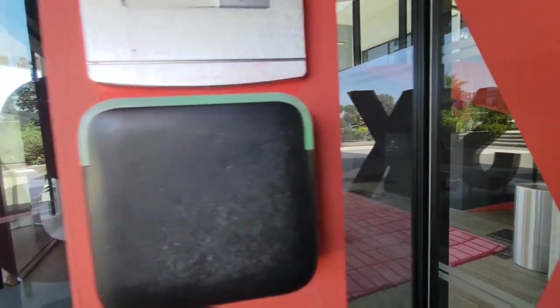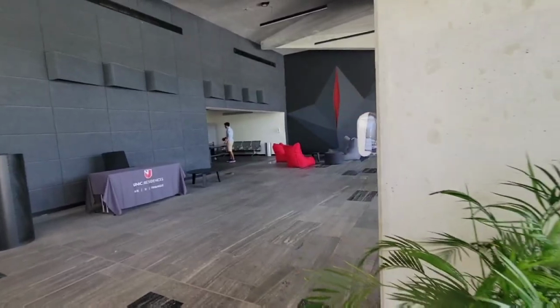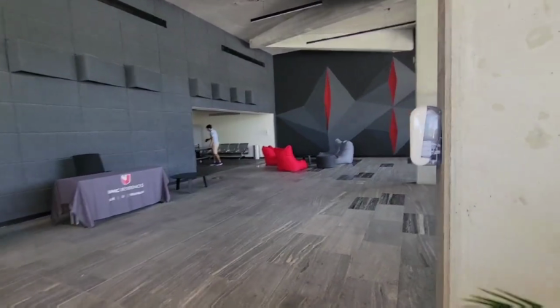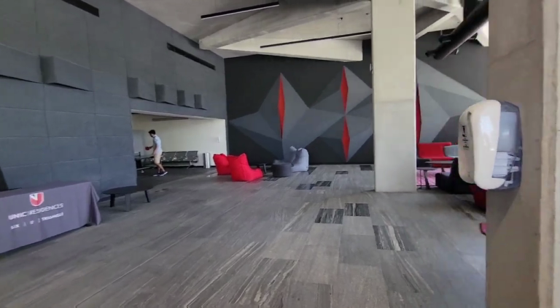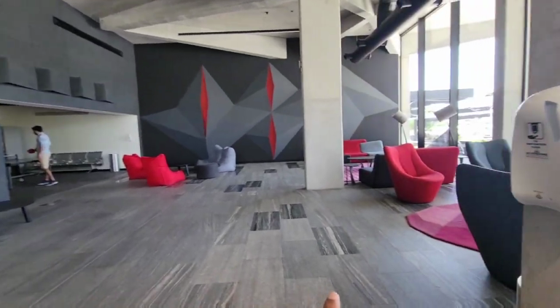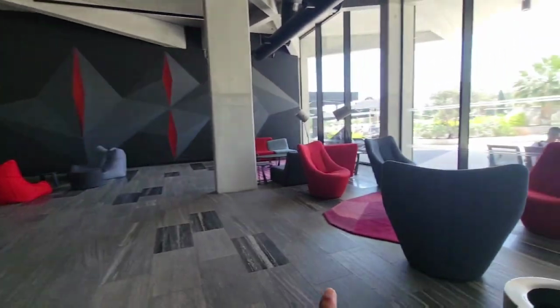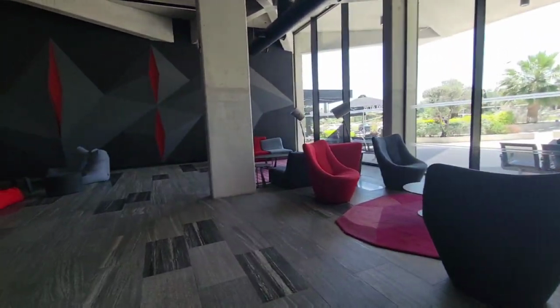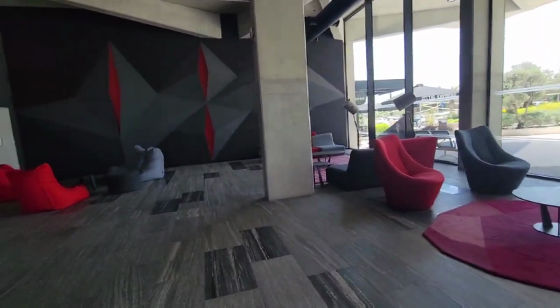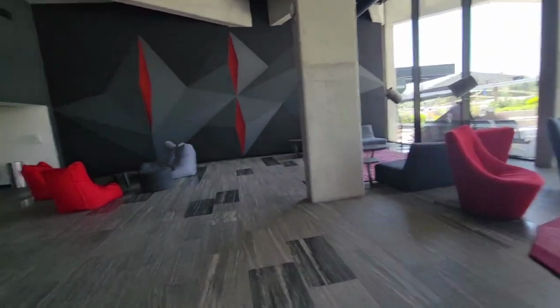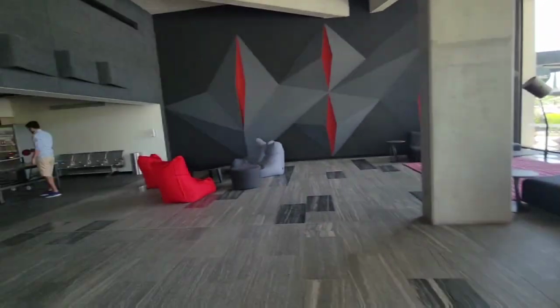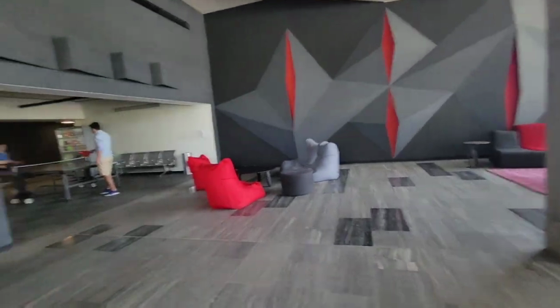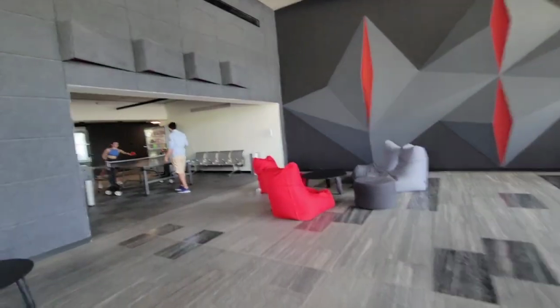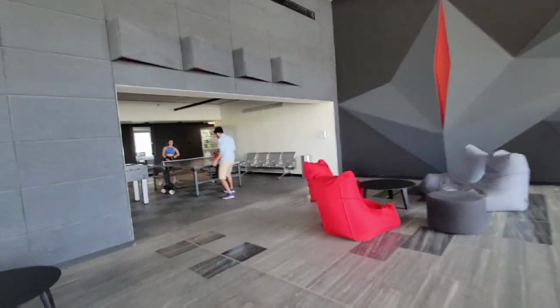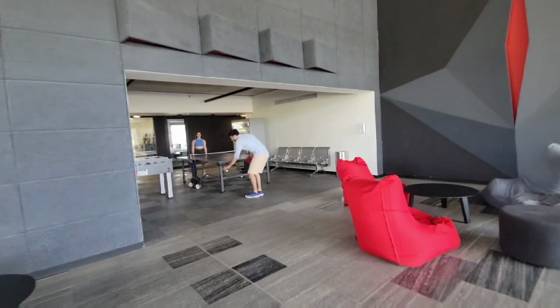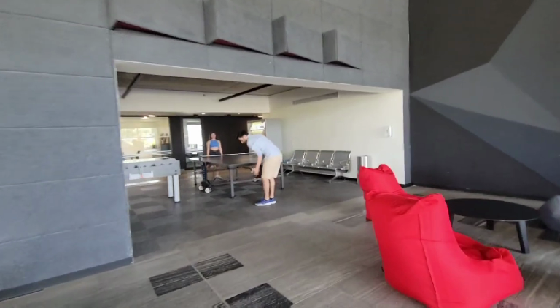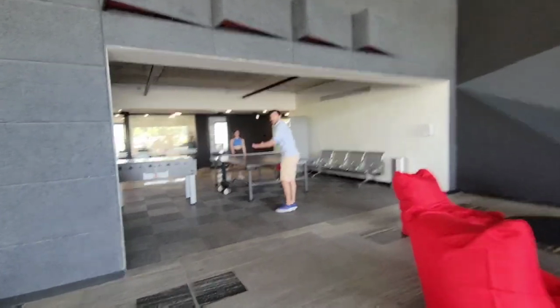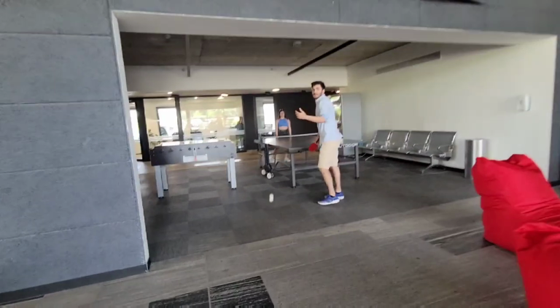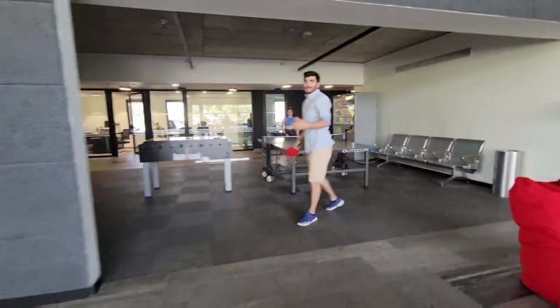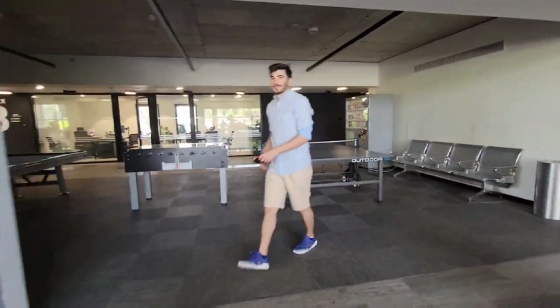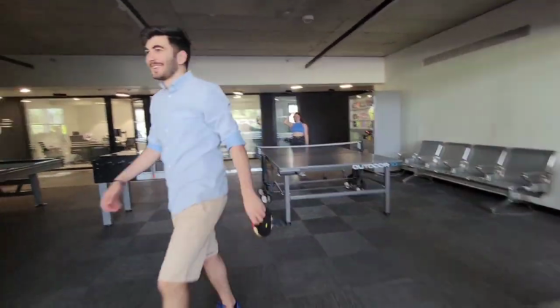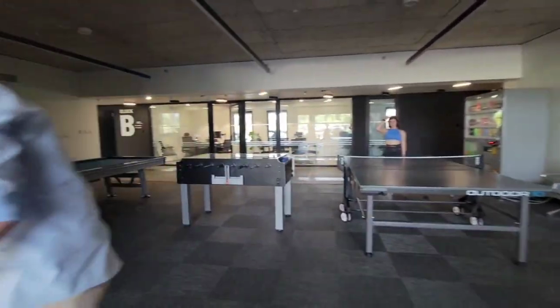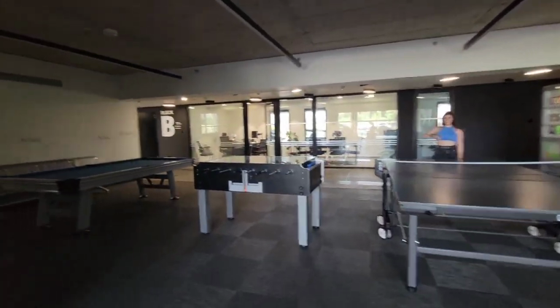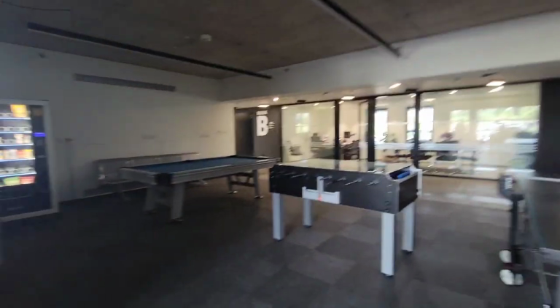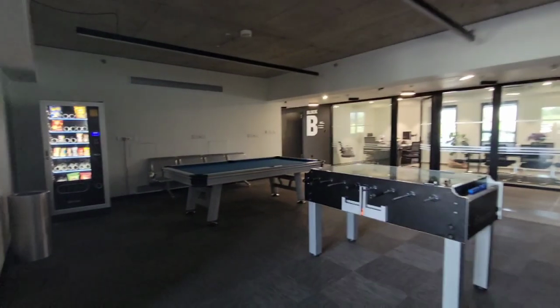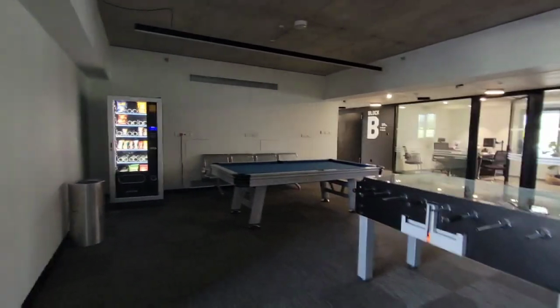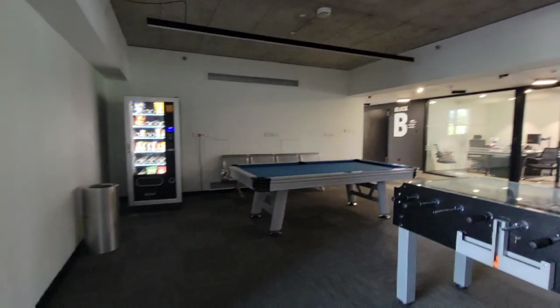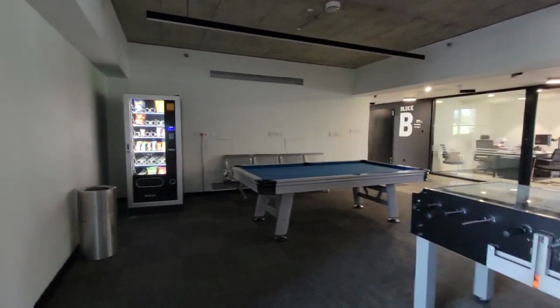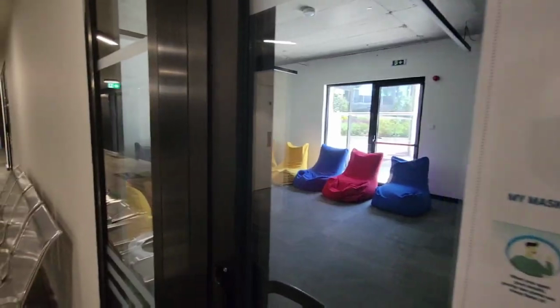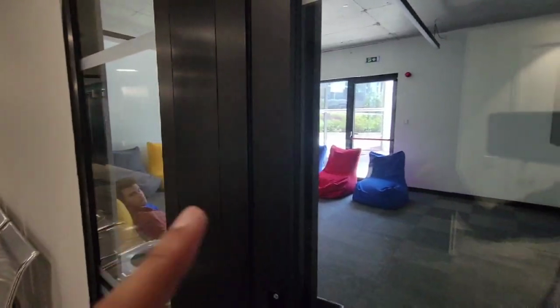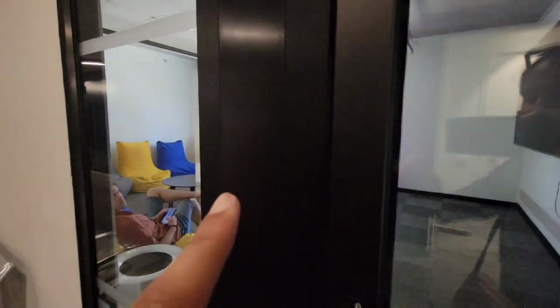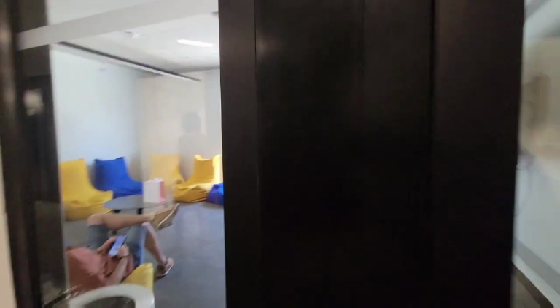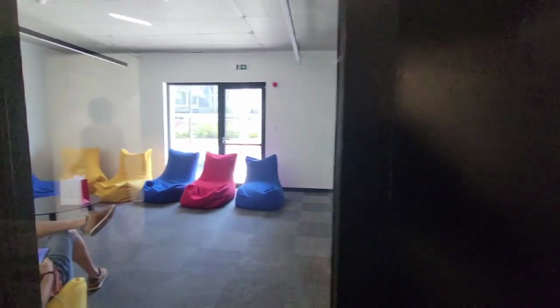We have the lobby, and we also have ping pong tables, foosball, money machines. We also have a little game room and TV room.